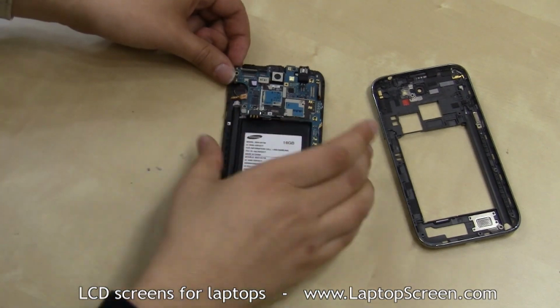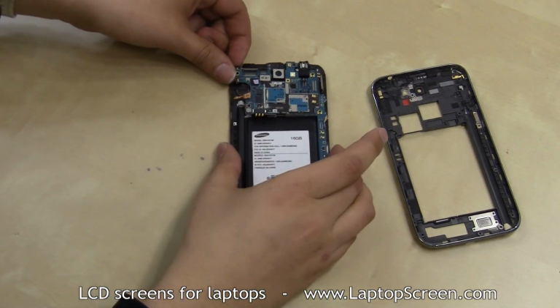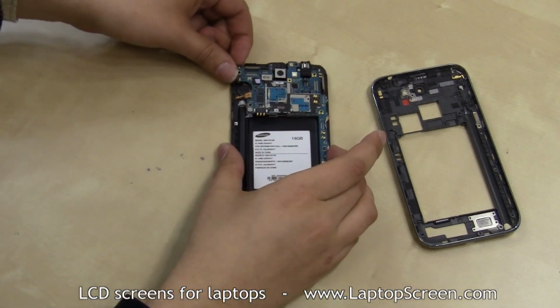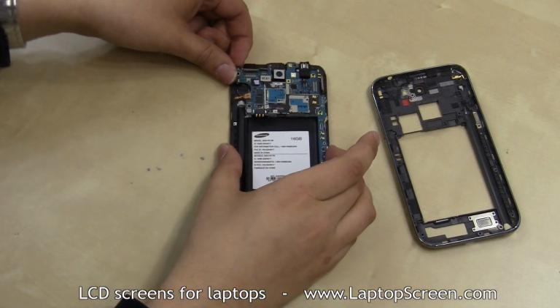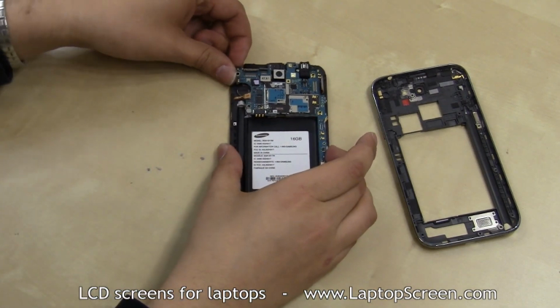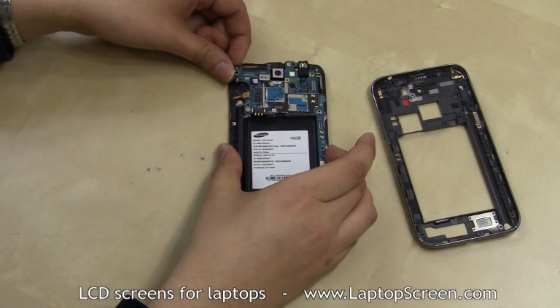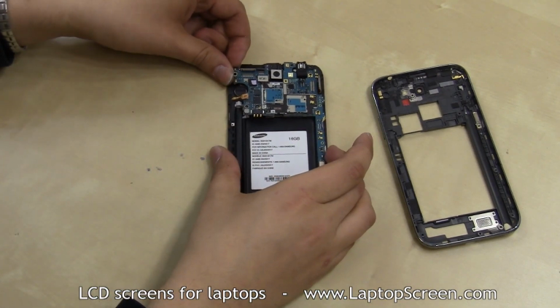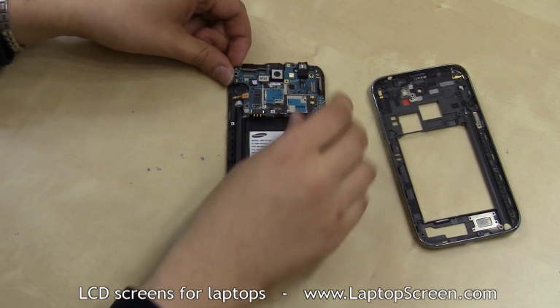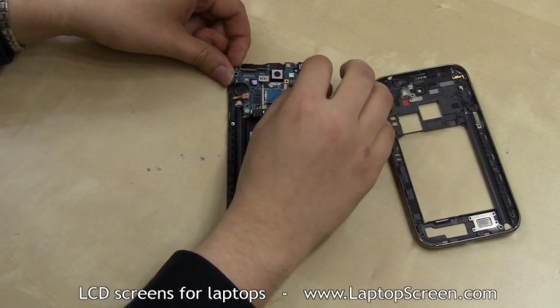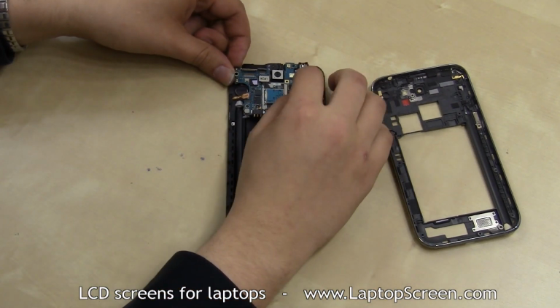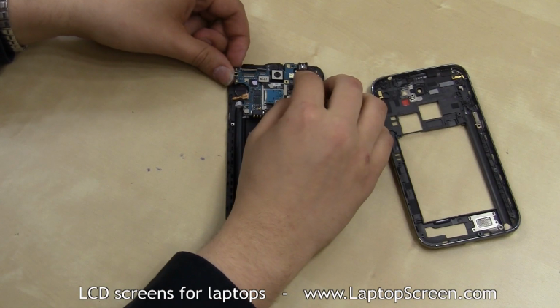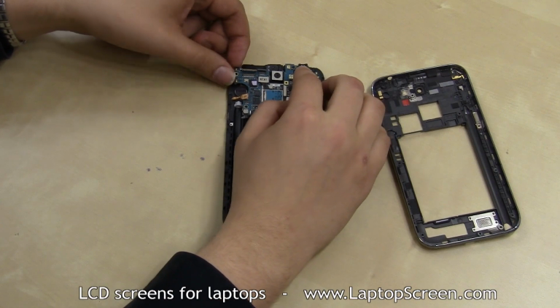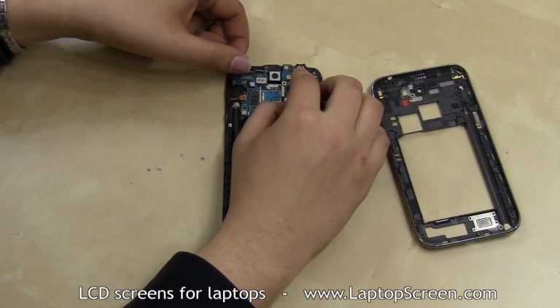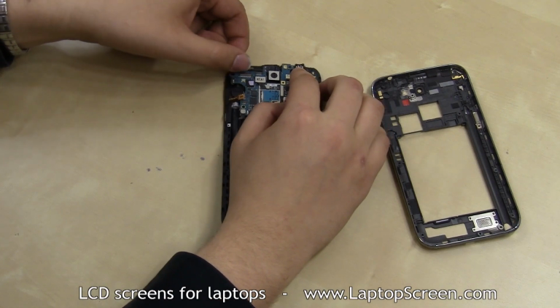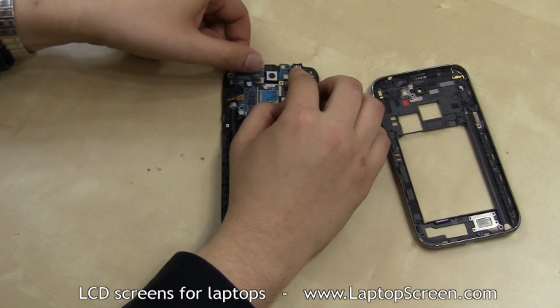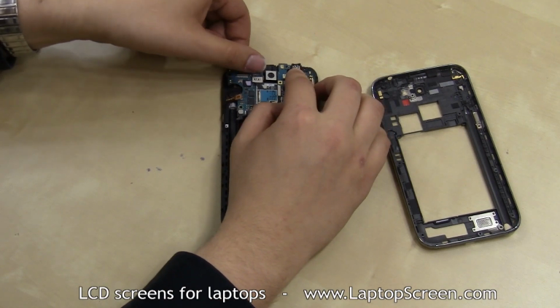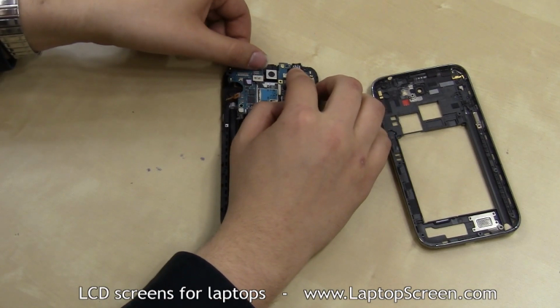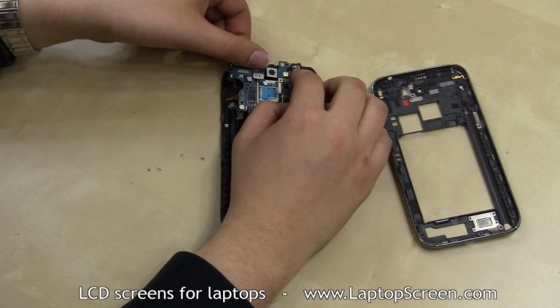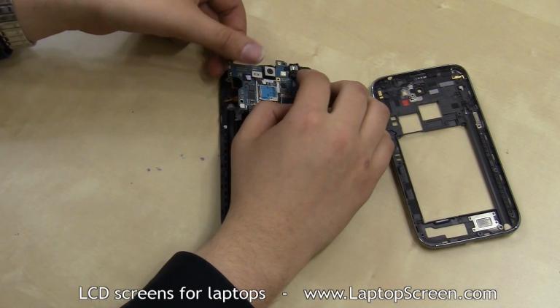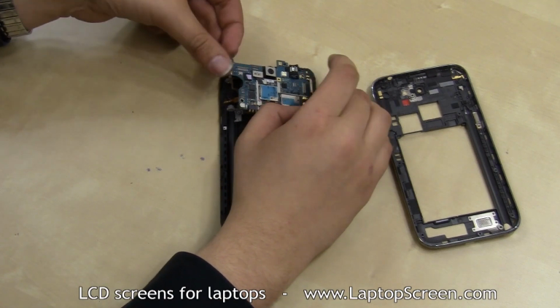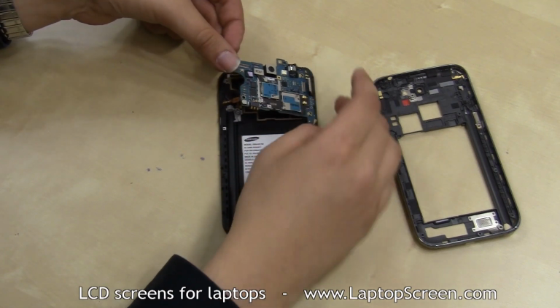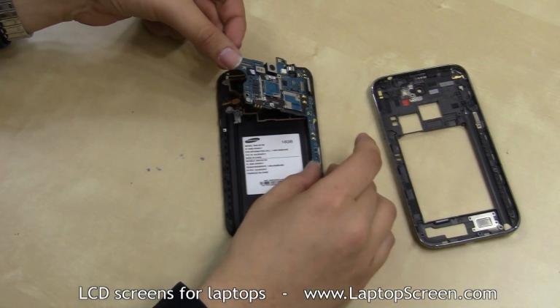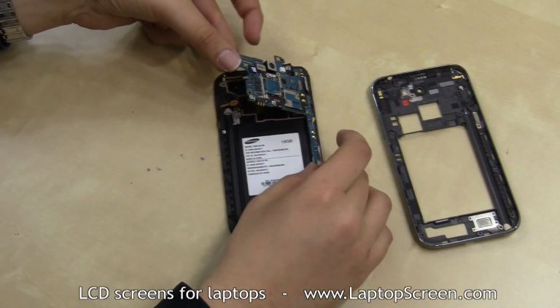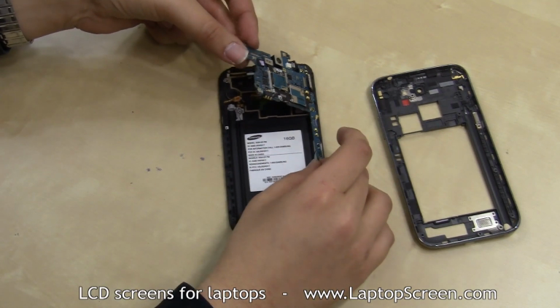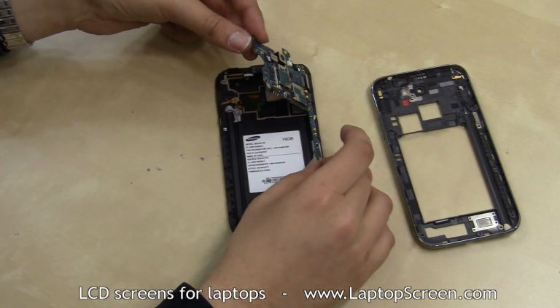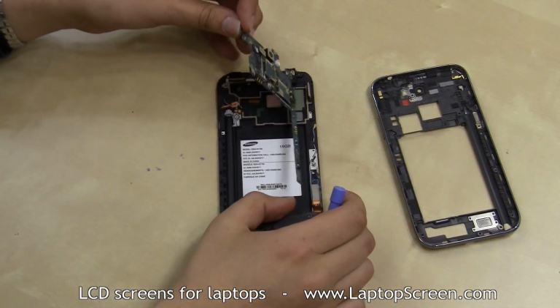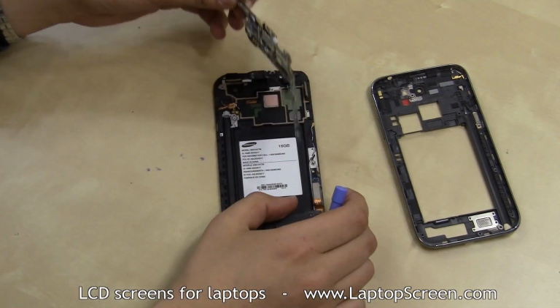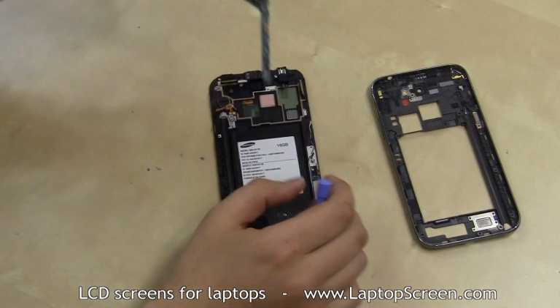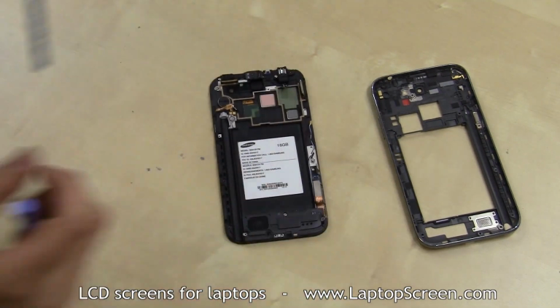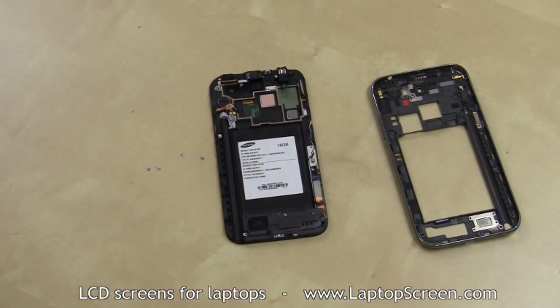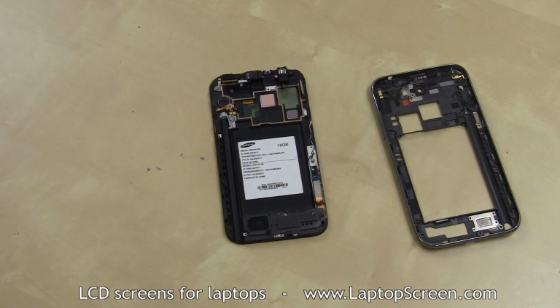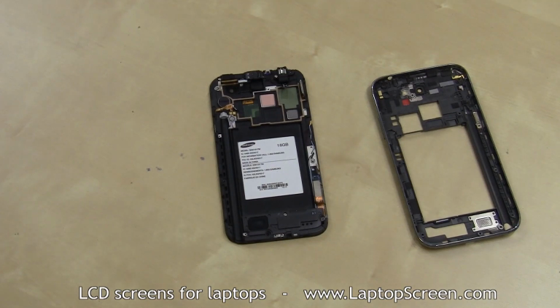Lift the logic board away from the front assembly, starting at the left upper corner, and making sure no connectors are getting caught.